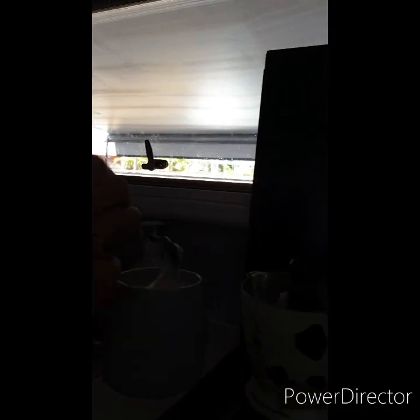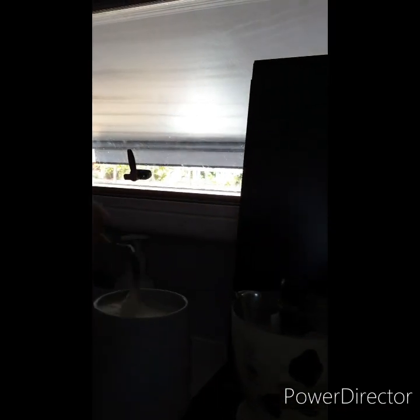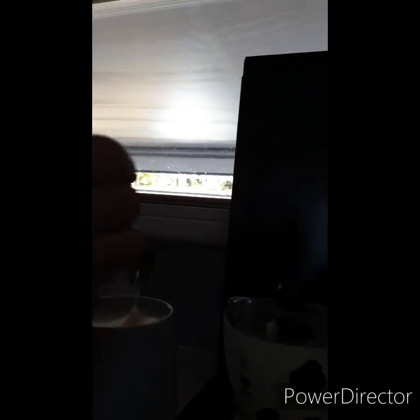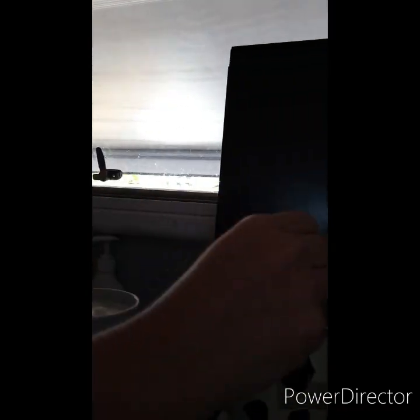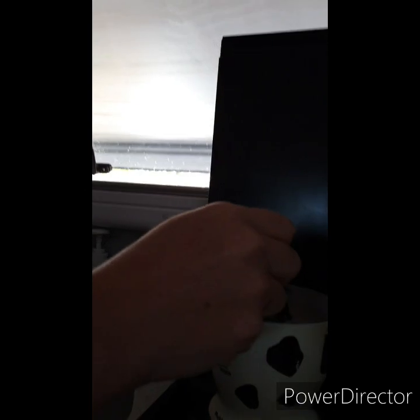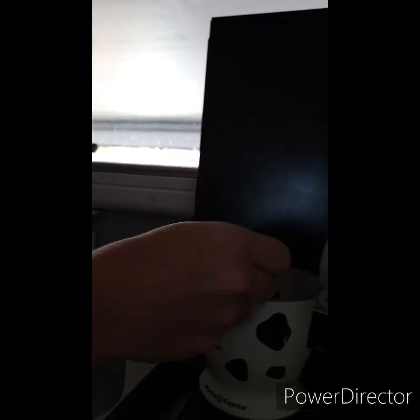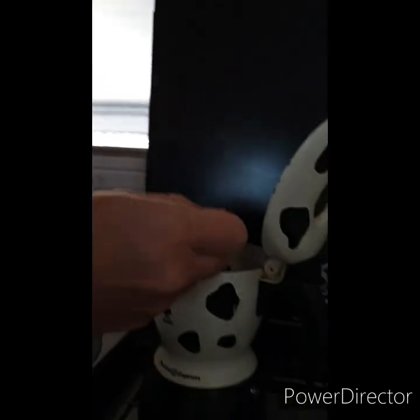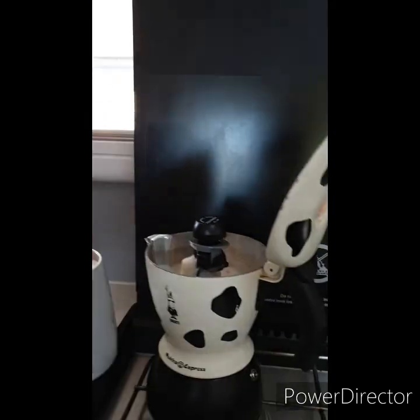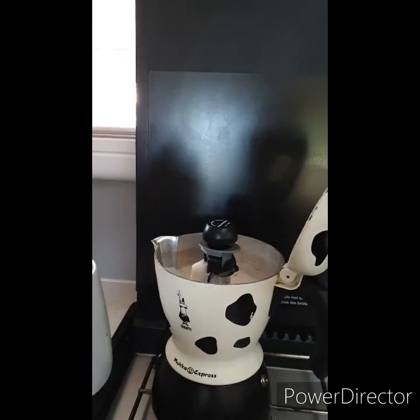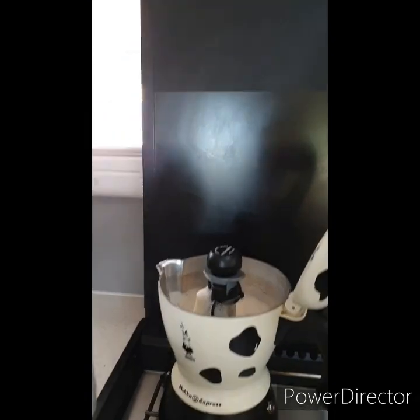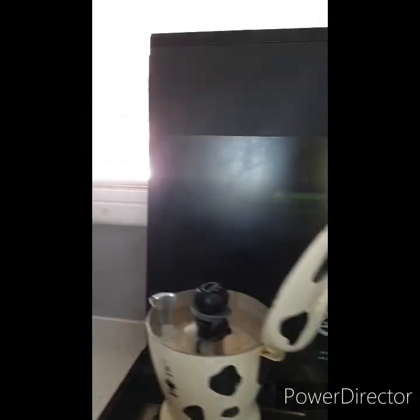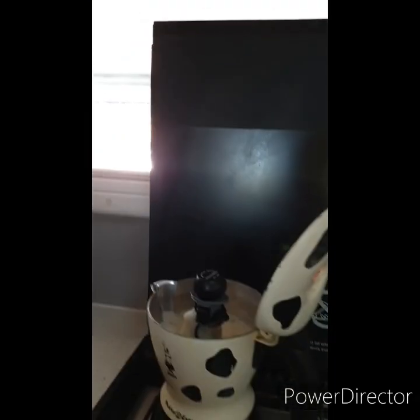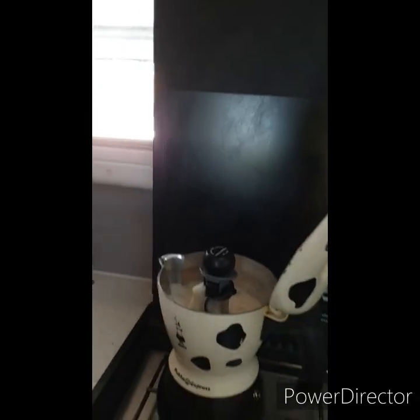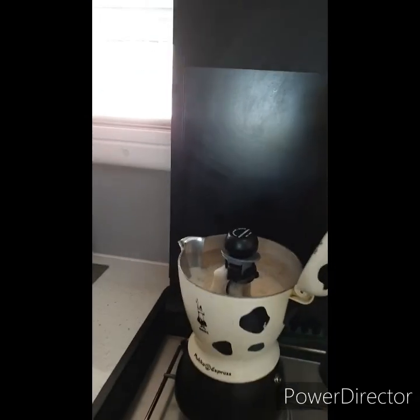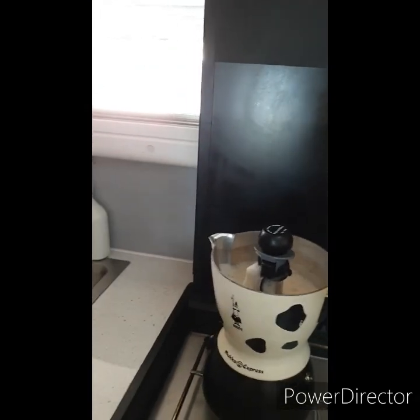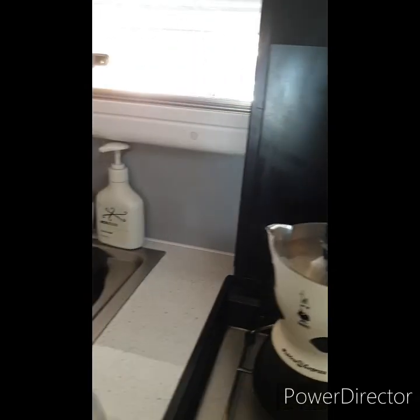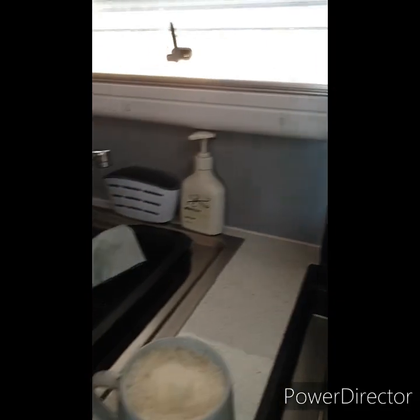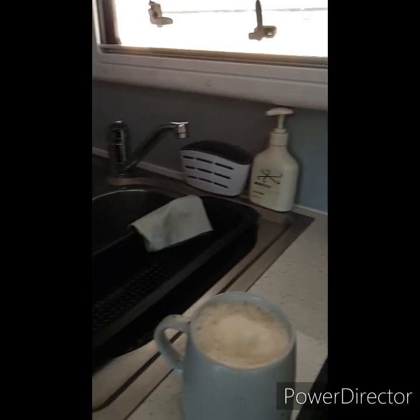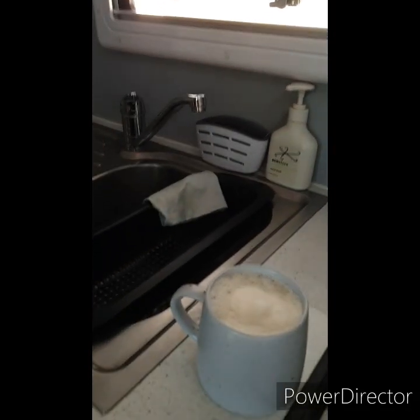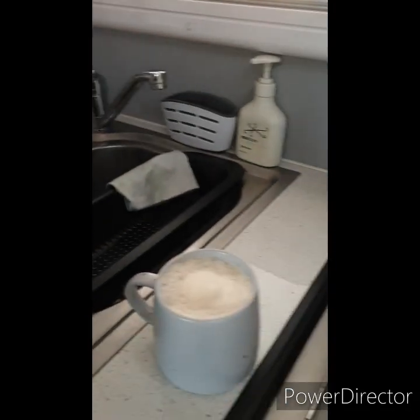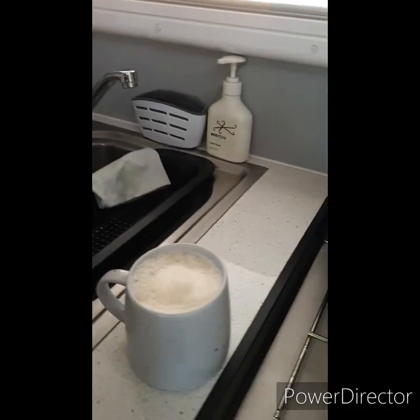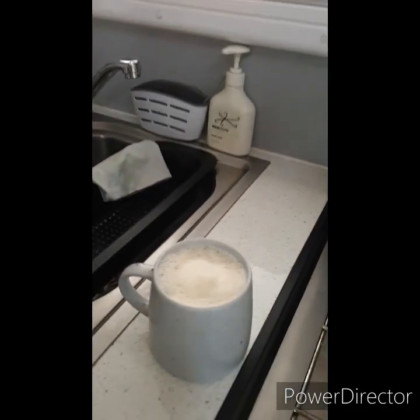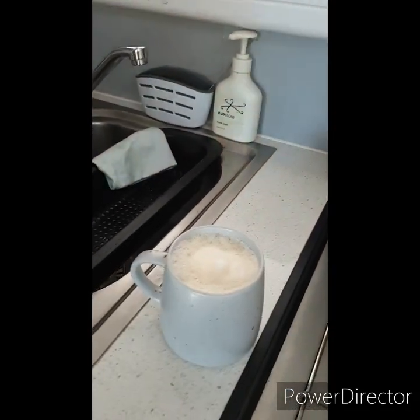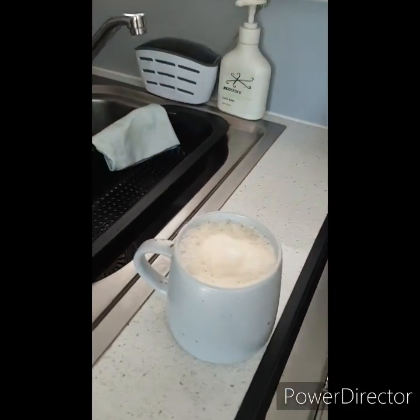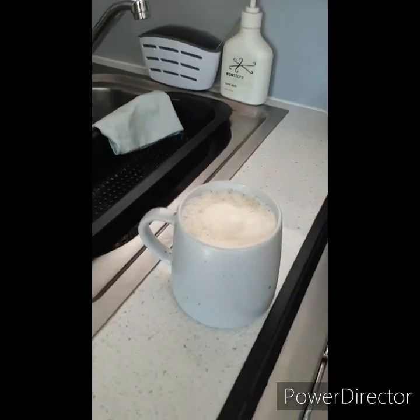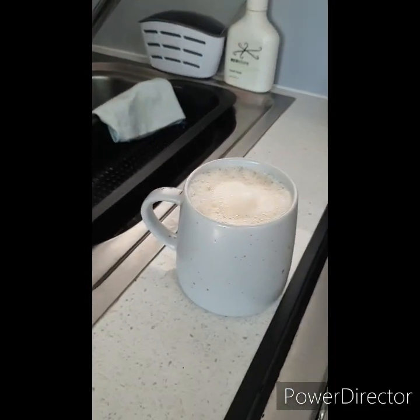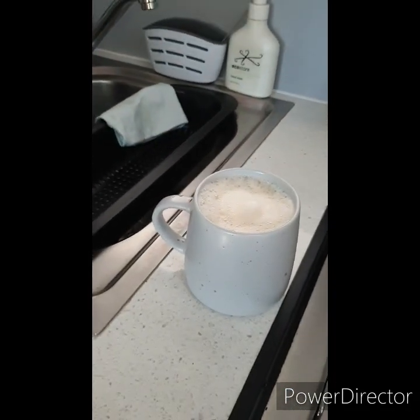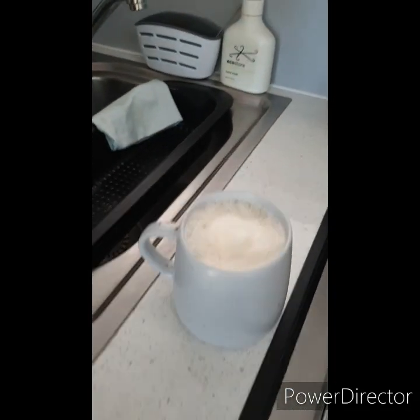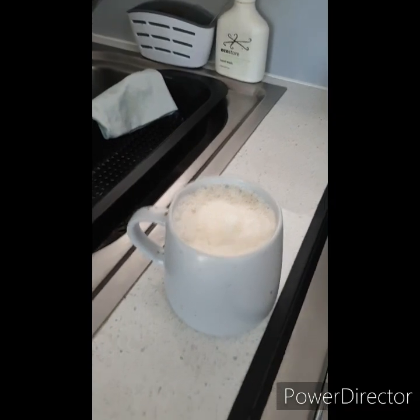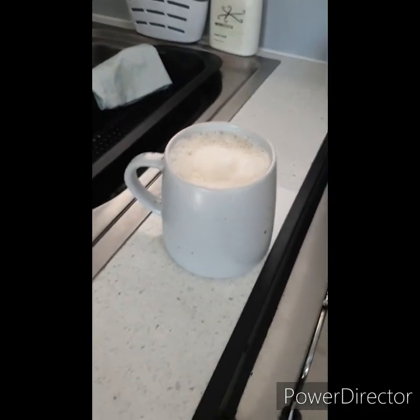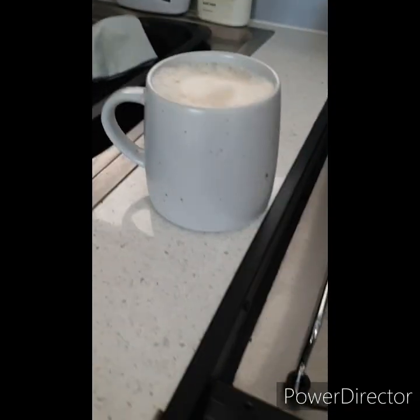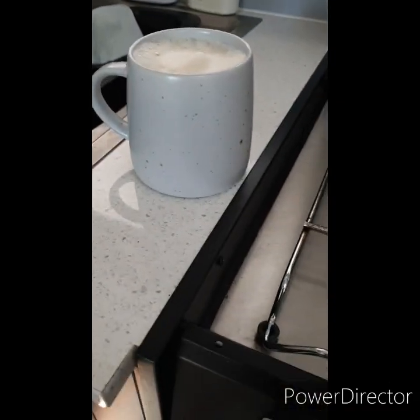You can see the froth. The biggest difference is when you use real milk, like the dairy milk that dad and the kids like — it makes it really nice and thick and frothy.